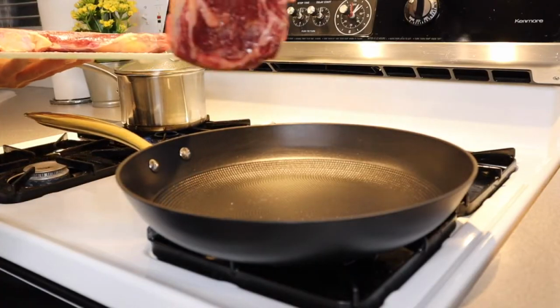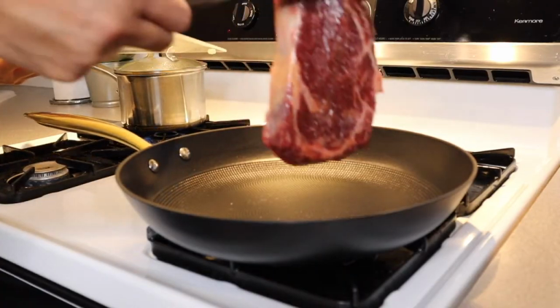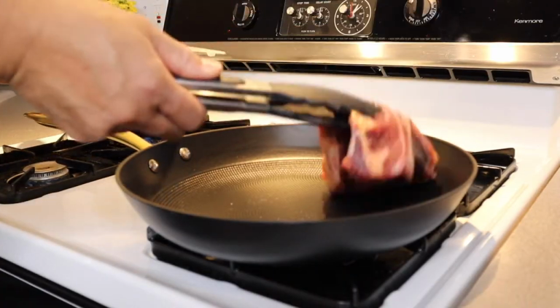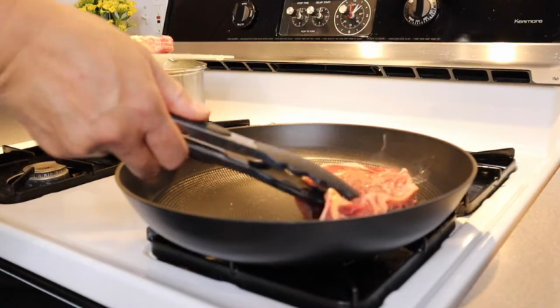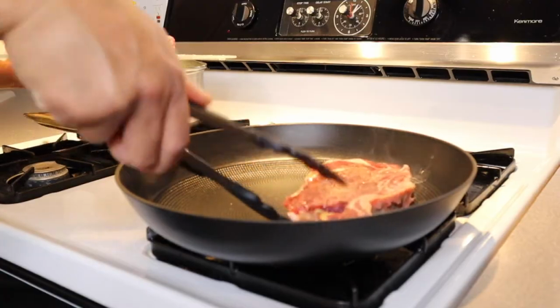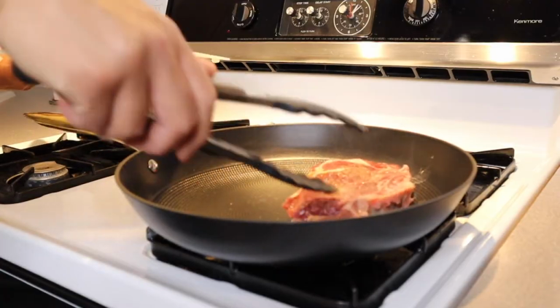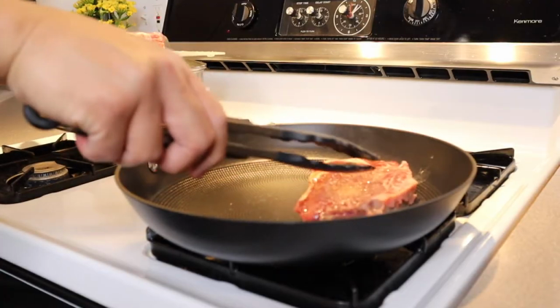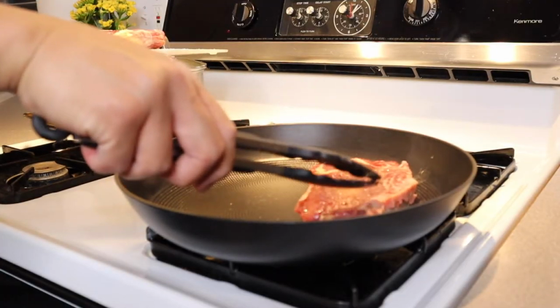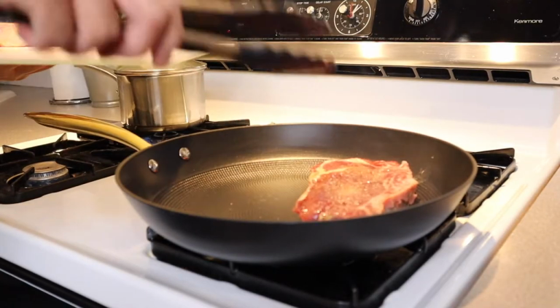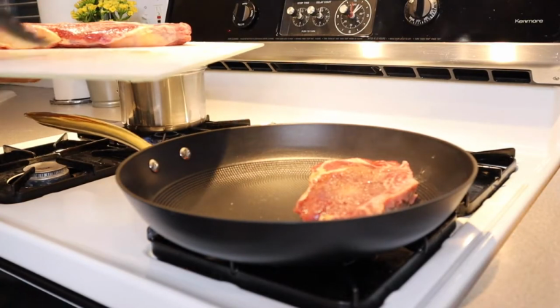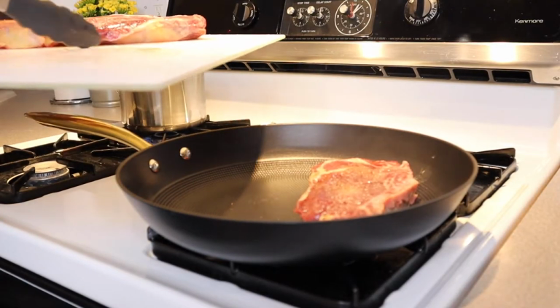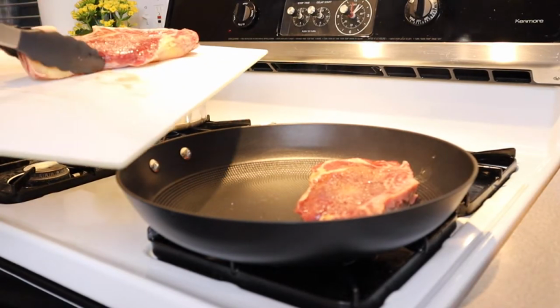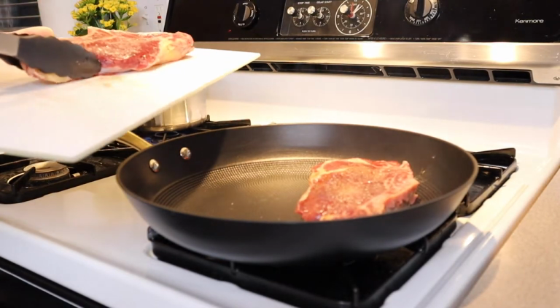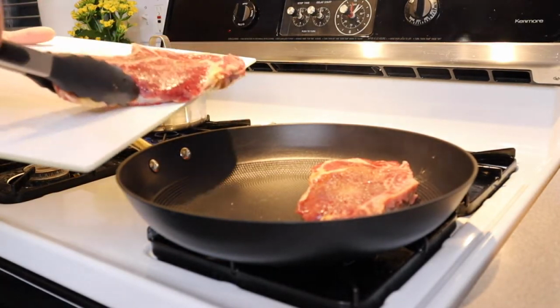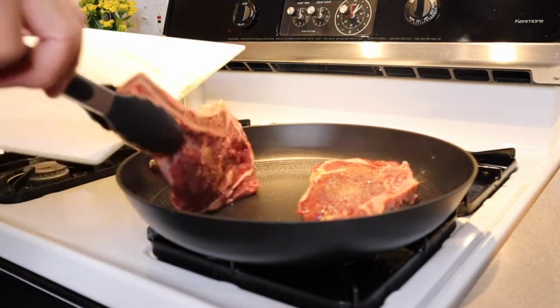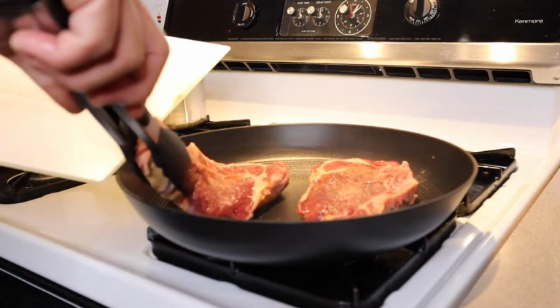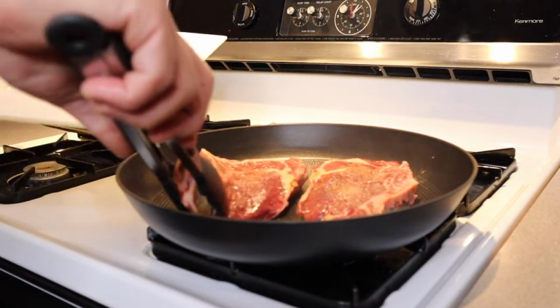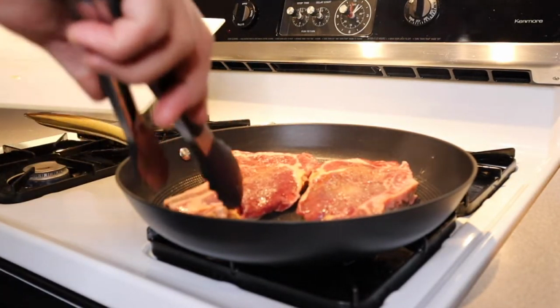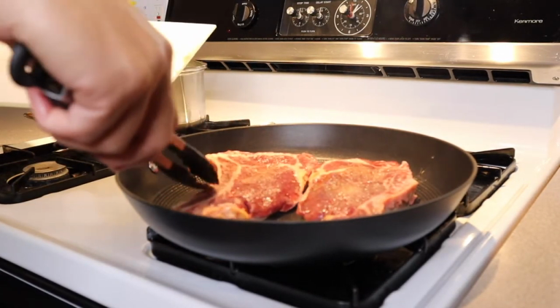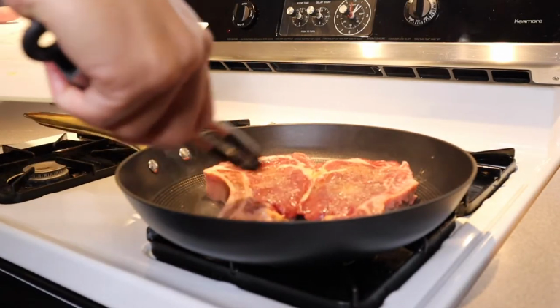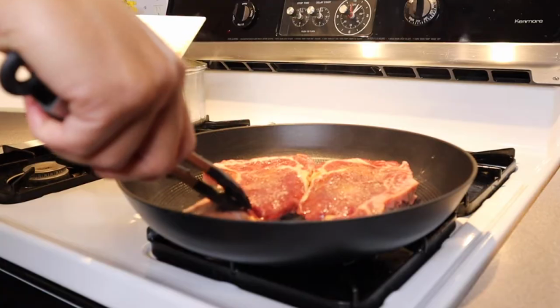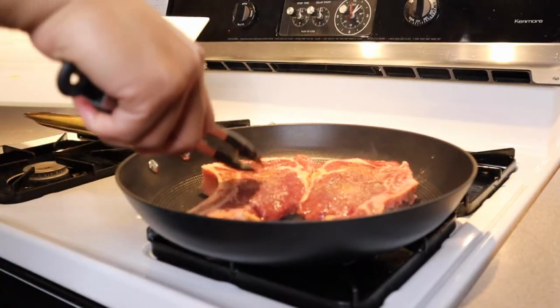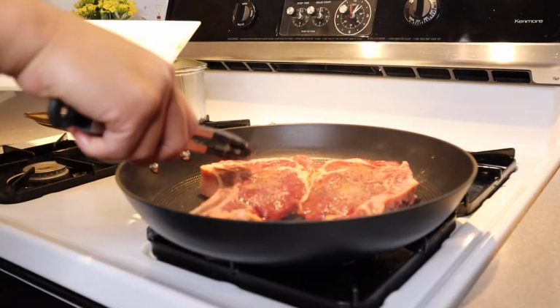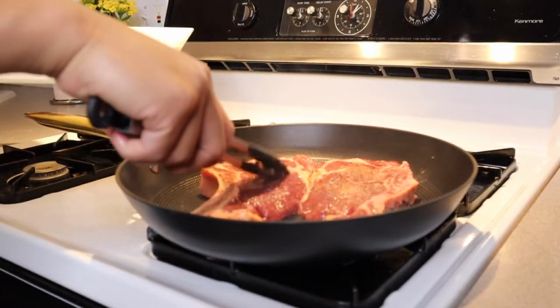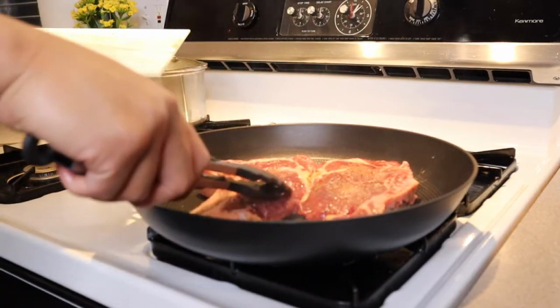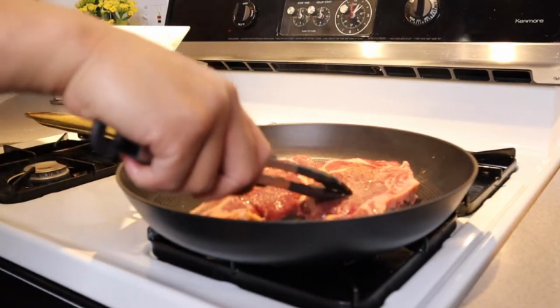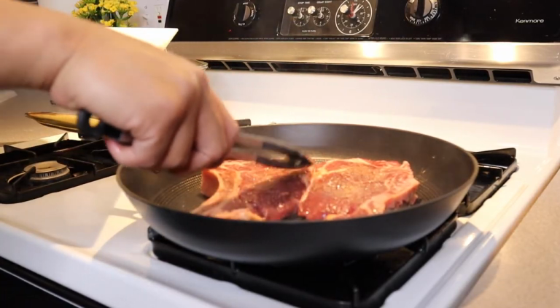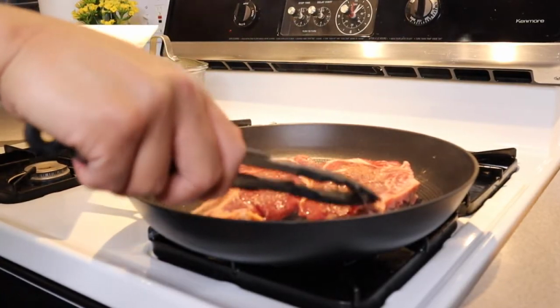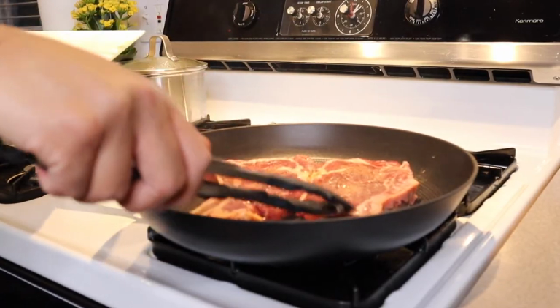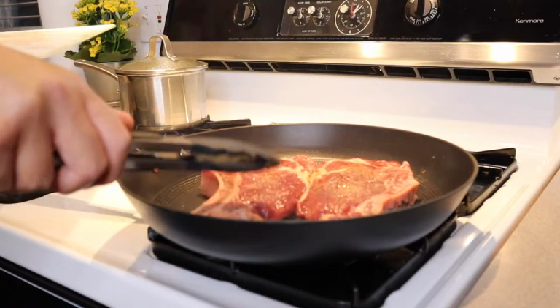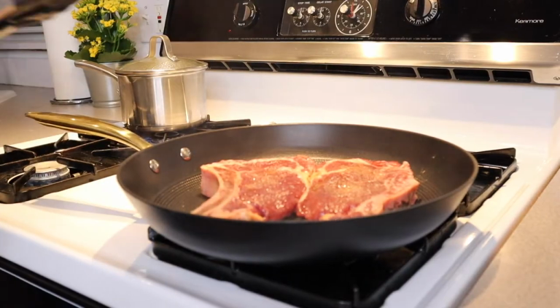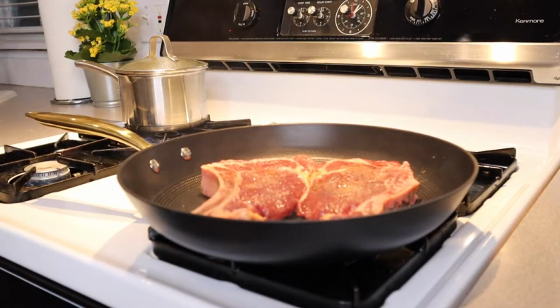We went ahead and cooked our steaks the way we typically do in our regular cast iron pan, and I will say this heated up really nice and evenly, which made us really happy.